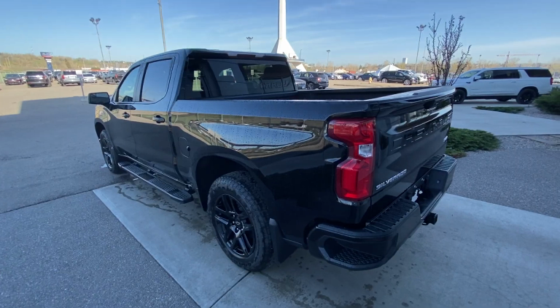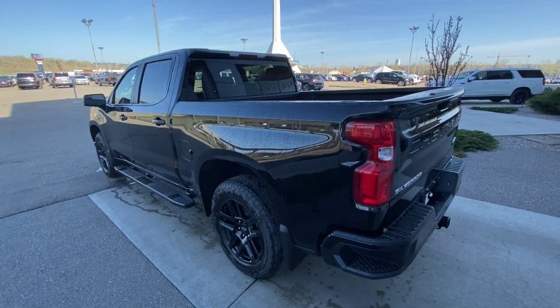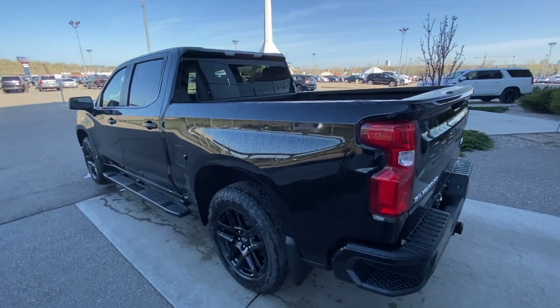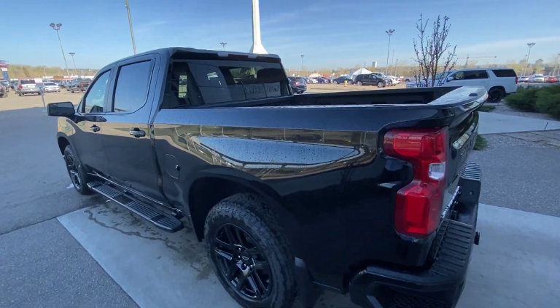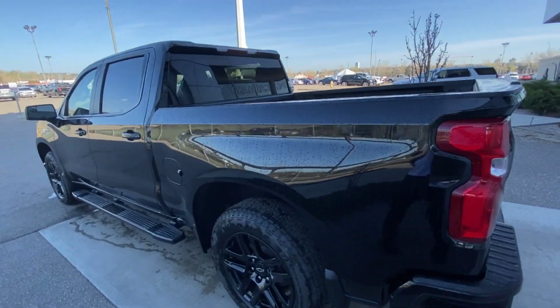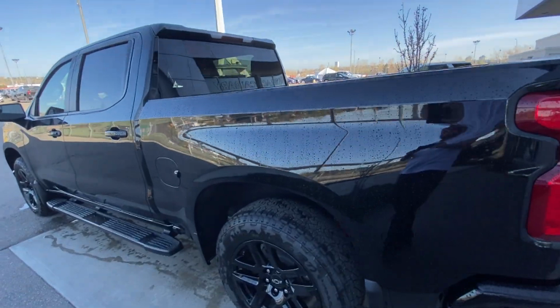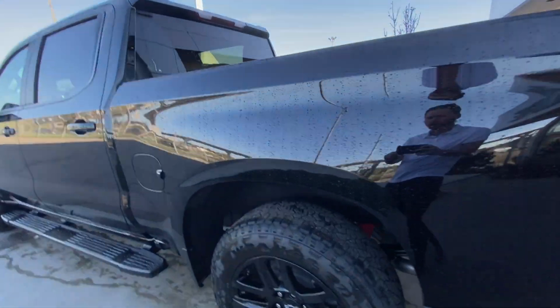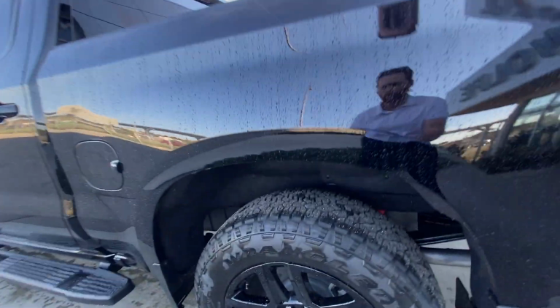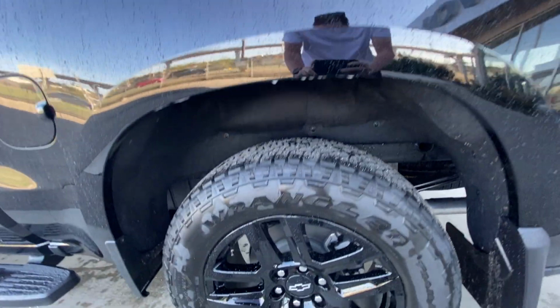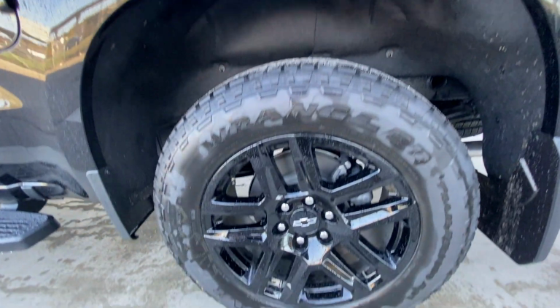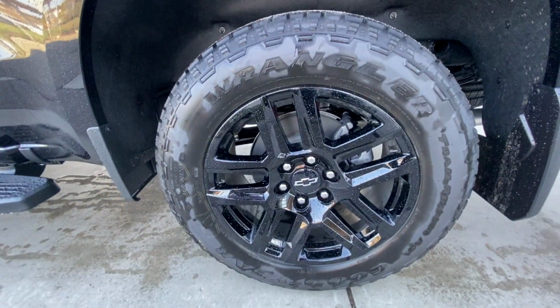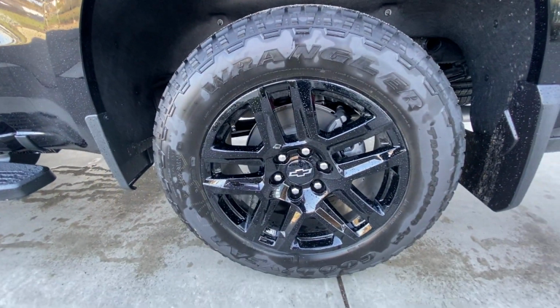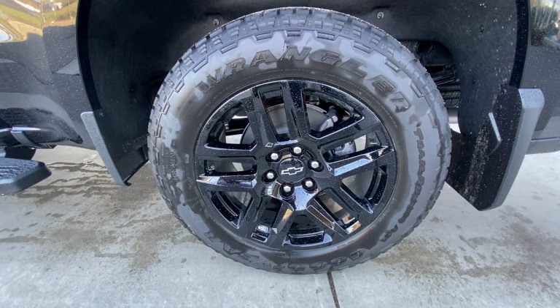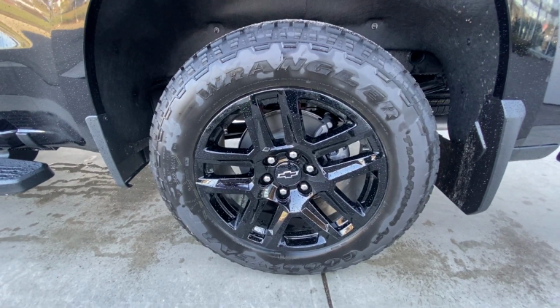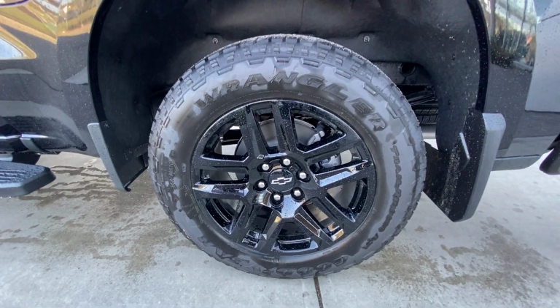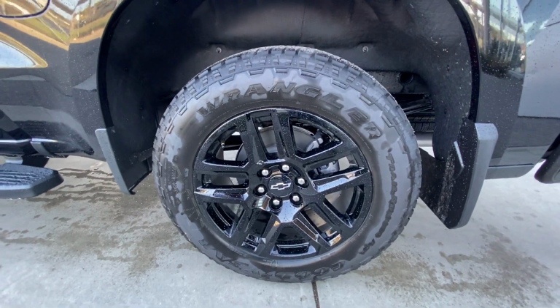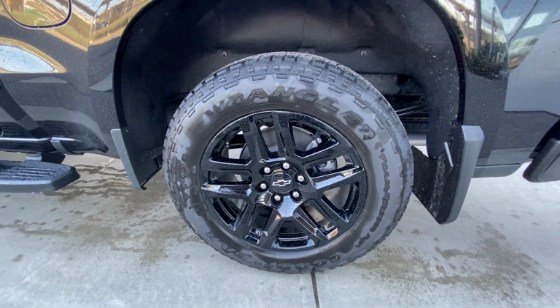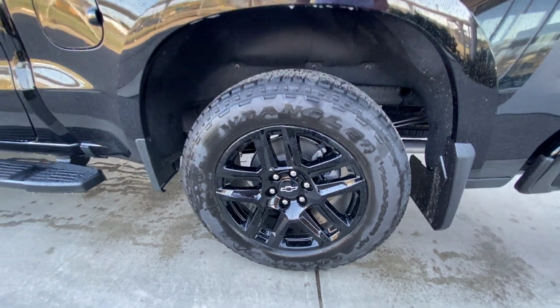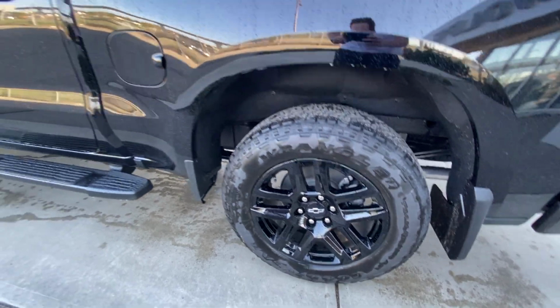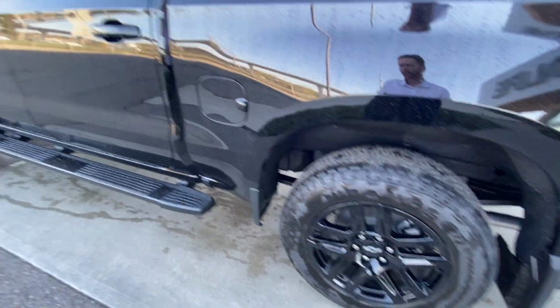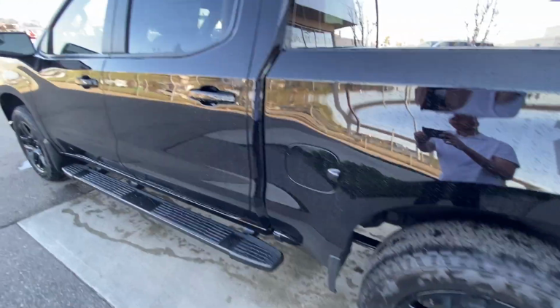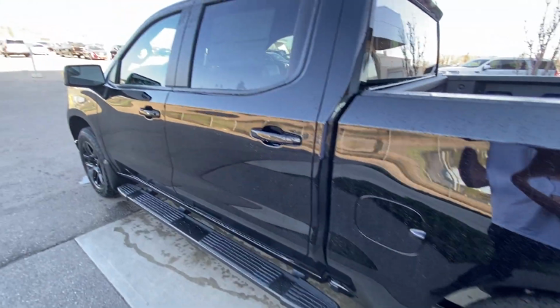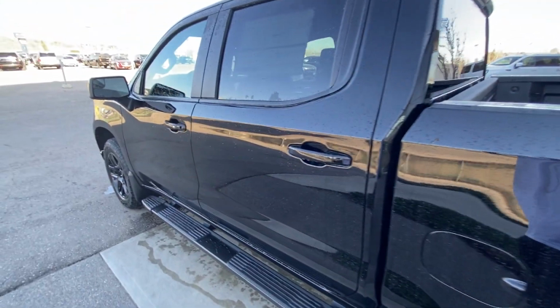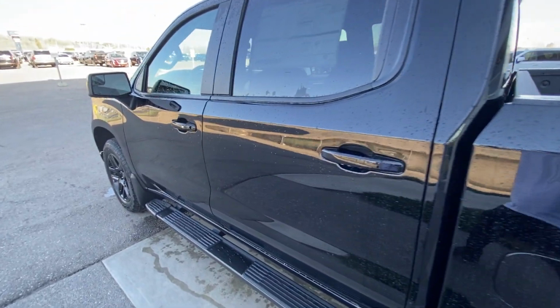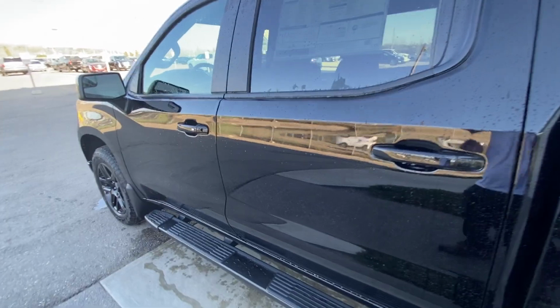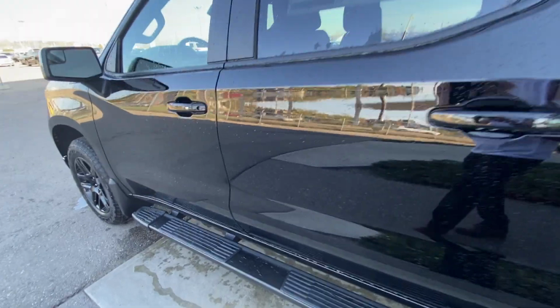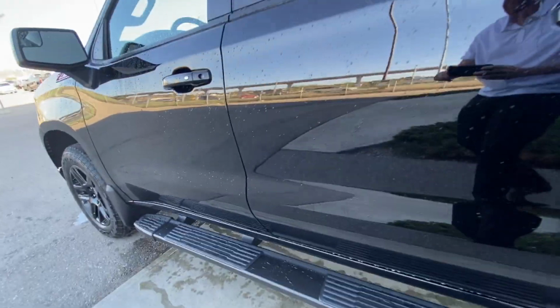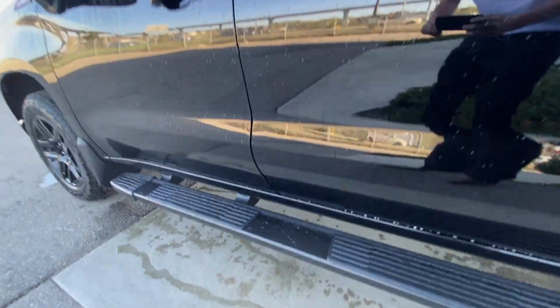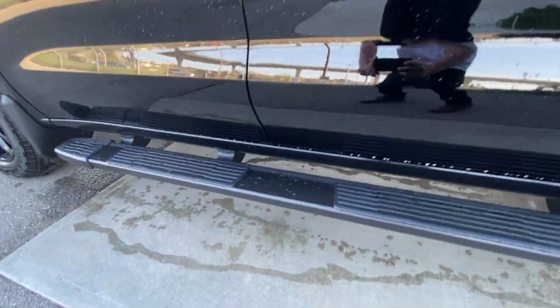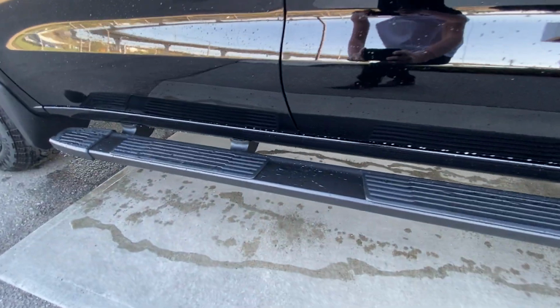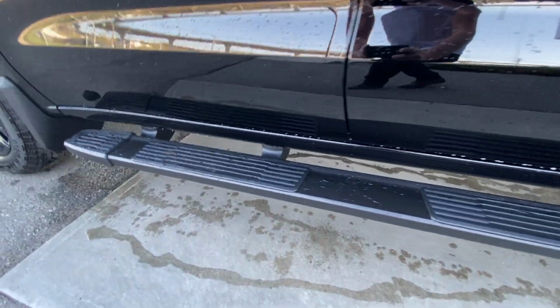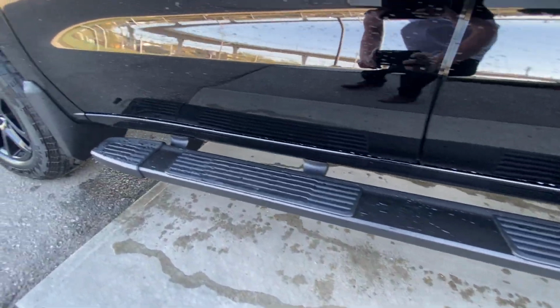Taking a look at the exterior of the new RST, starting off with the 20-inch black-gloss-painted aluminum wheels paired up with Goodyear Wrangler tires, color-matched door handles, and 6-inch running boards installed as well.